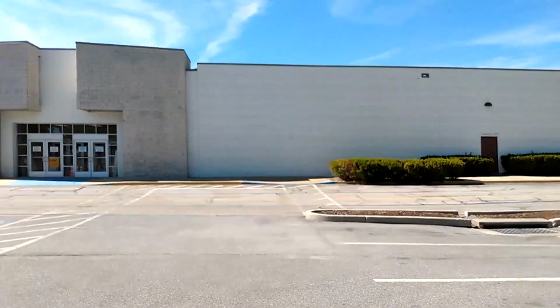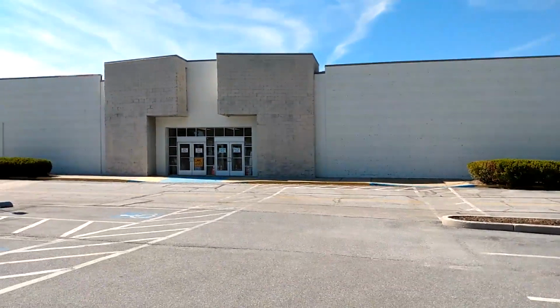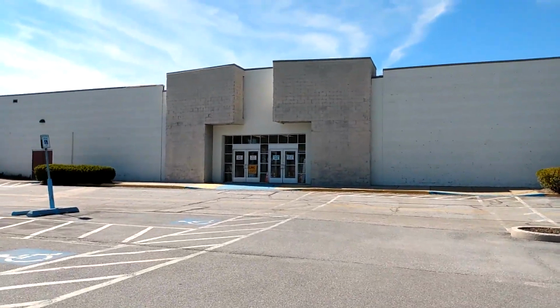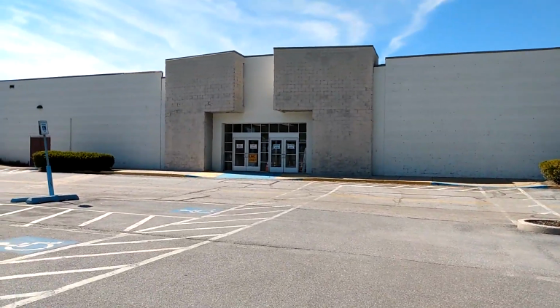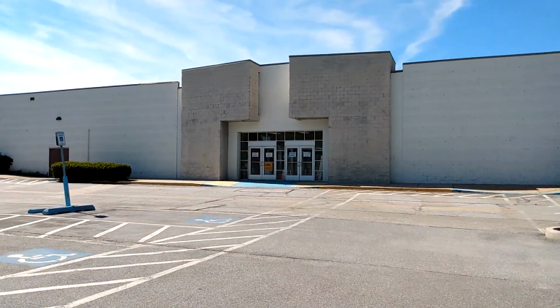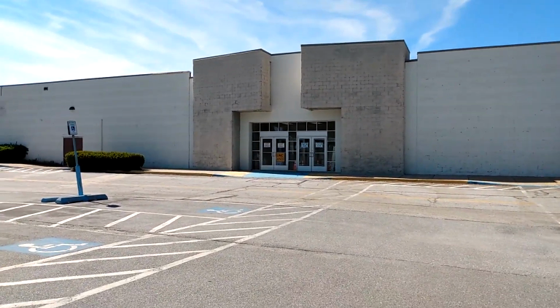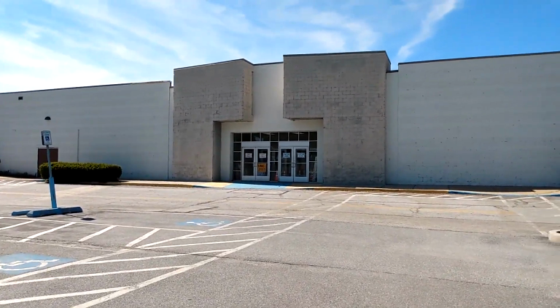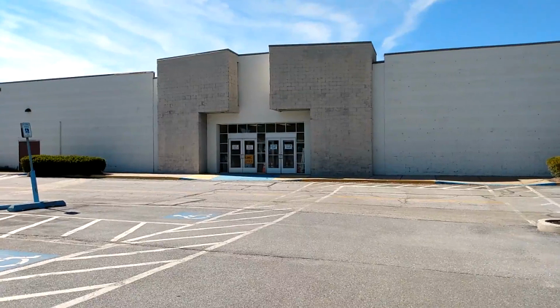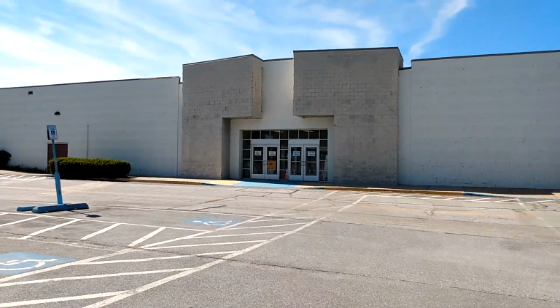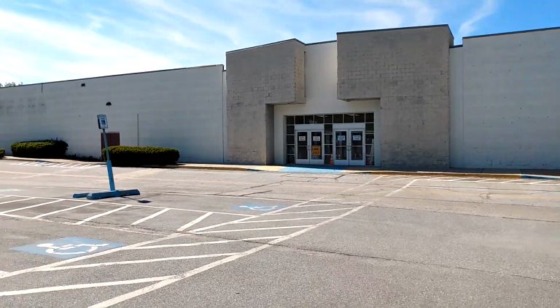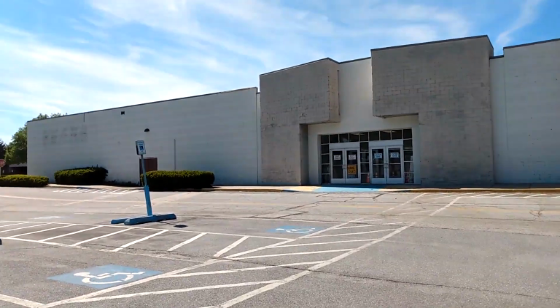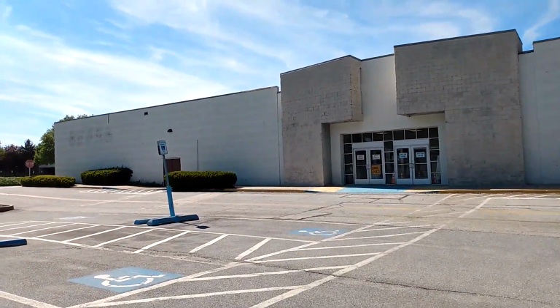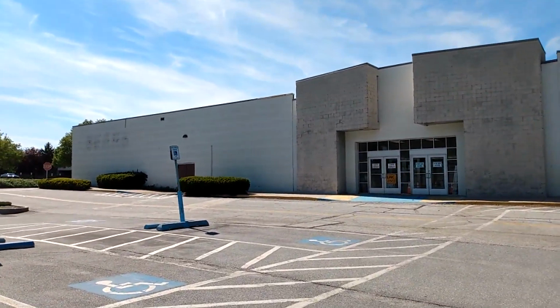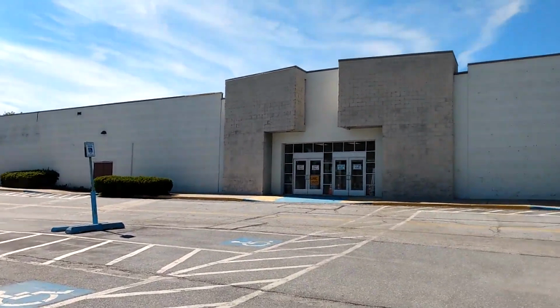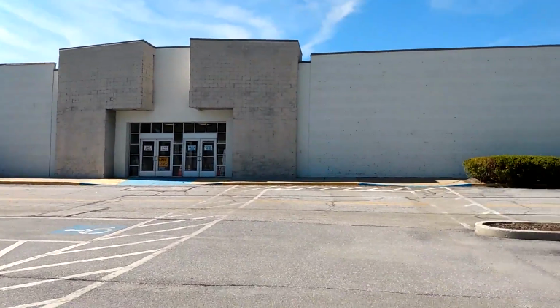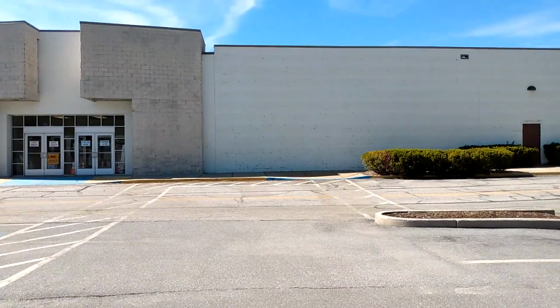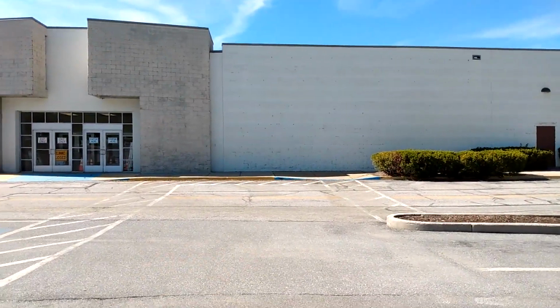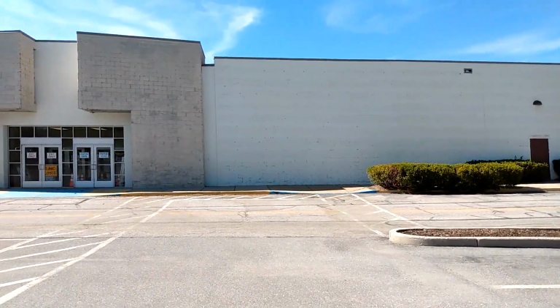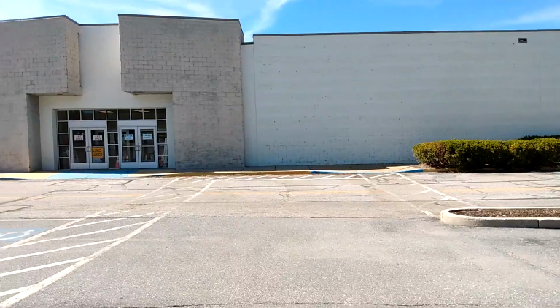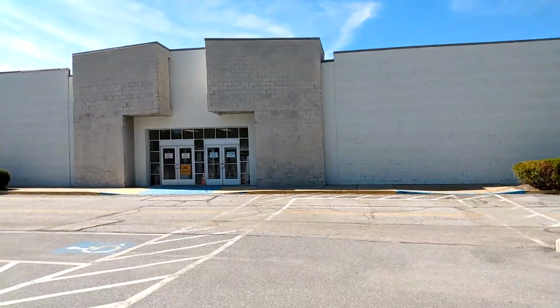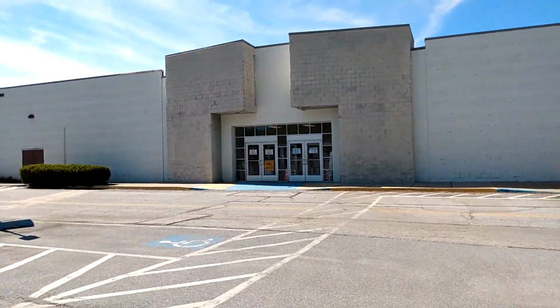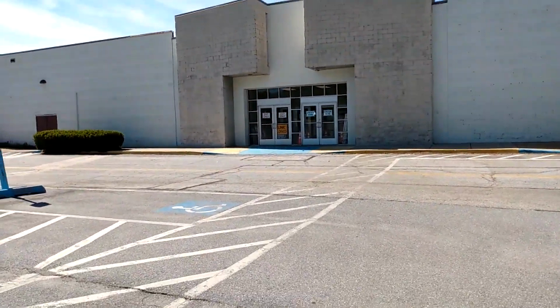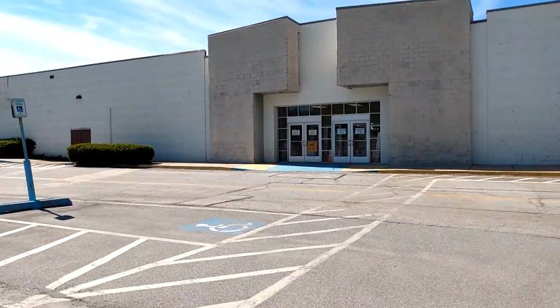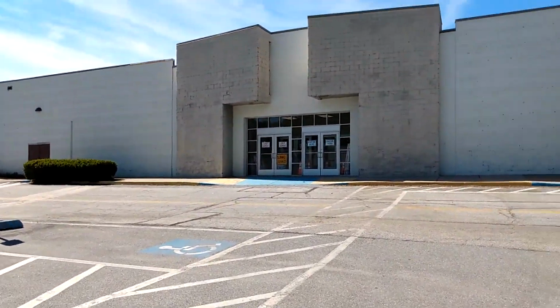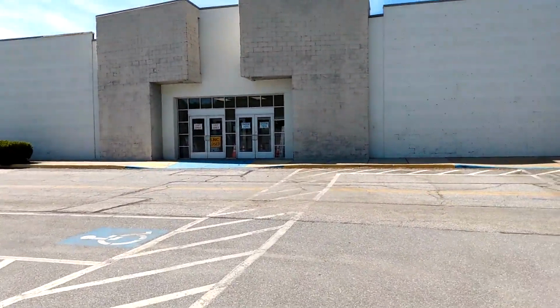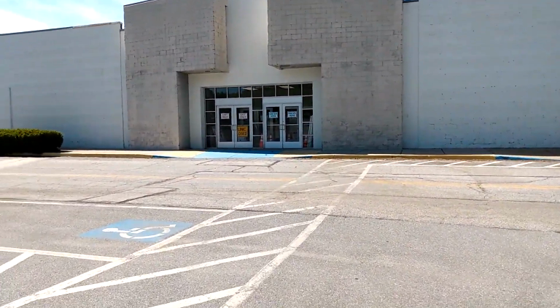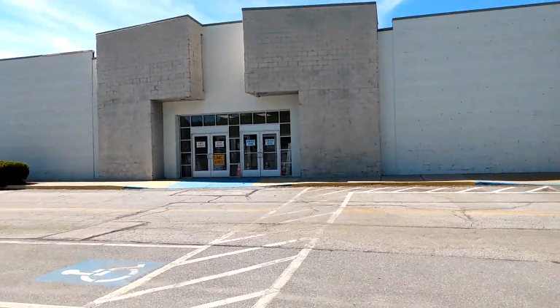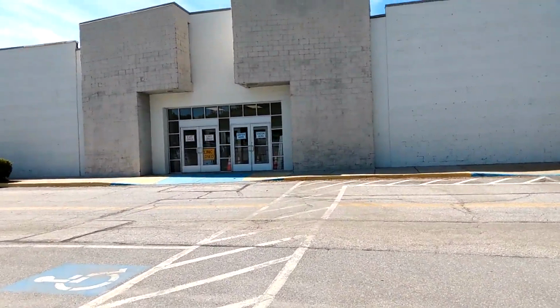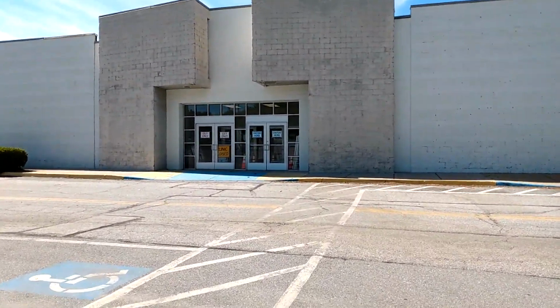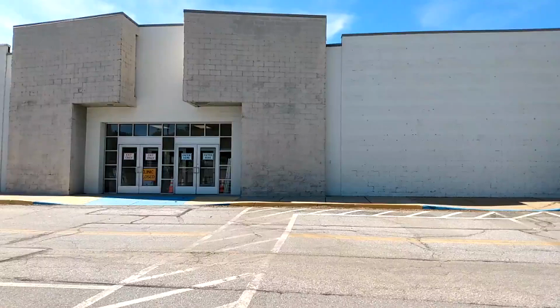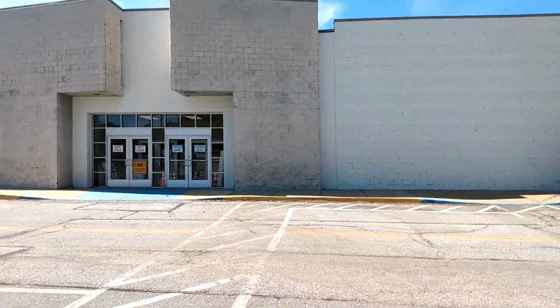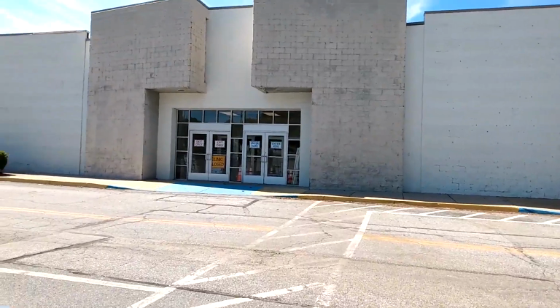Hey everybody, today we're at the abandoned Sears in Westminster, Maryland. I don't know when this closed, but I think it closed like a couple years ago. It's being used as a vaccination clinic right now, but not today.